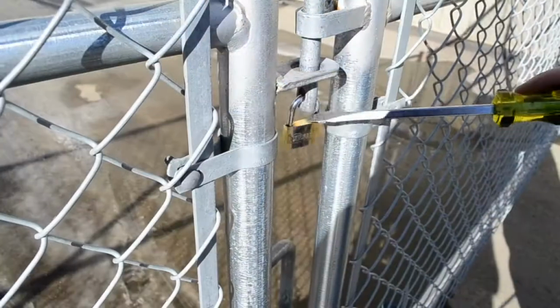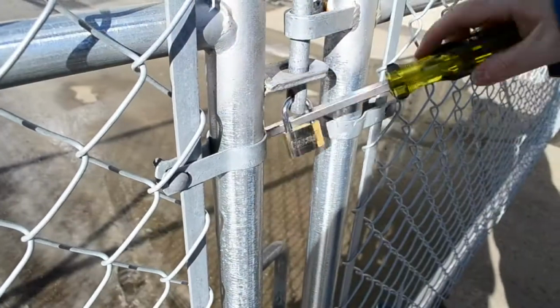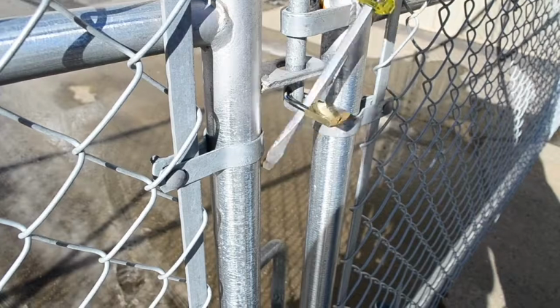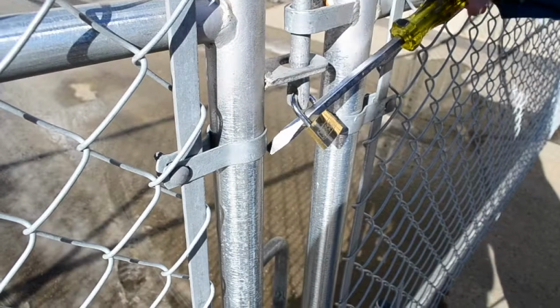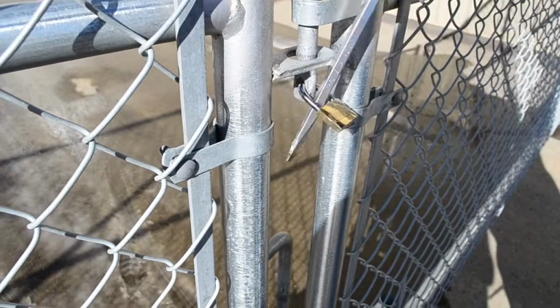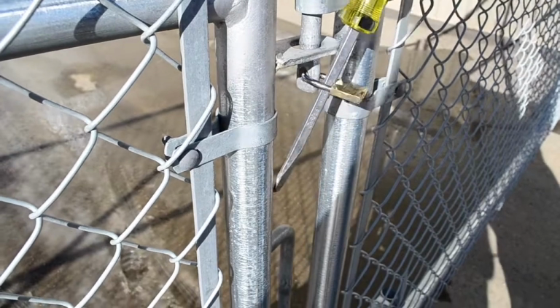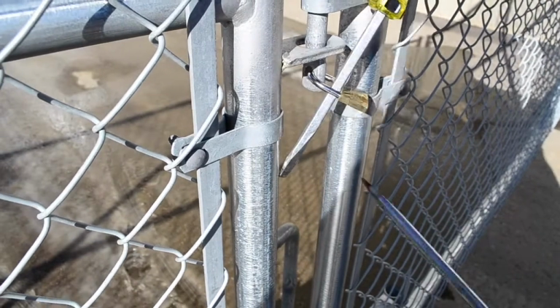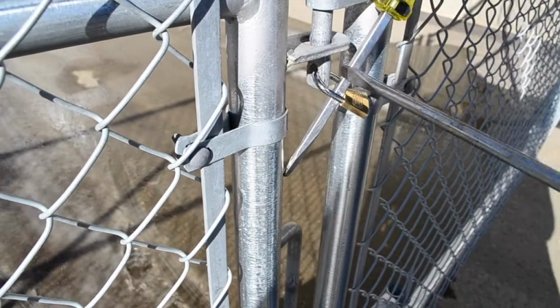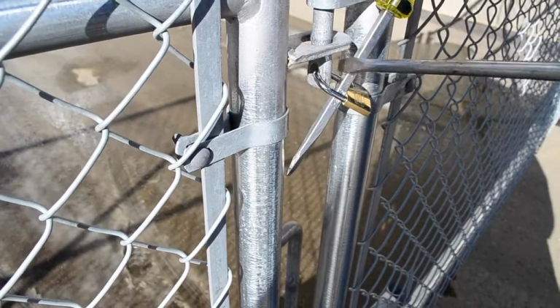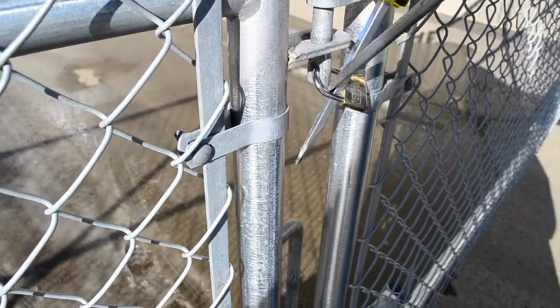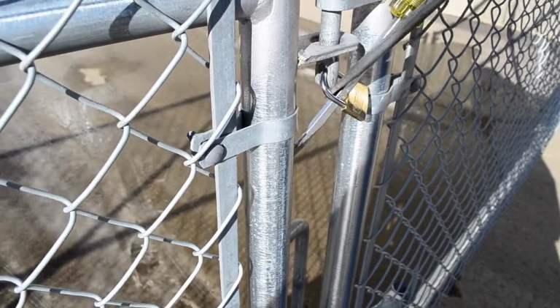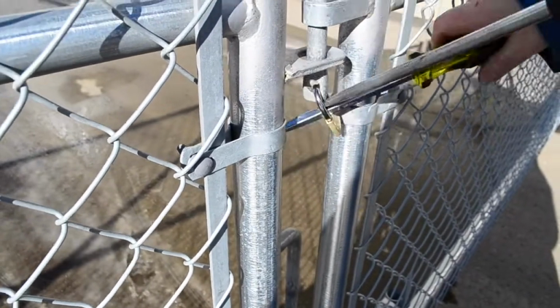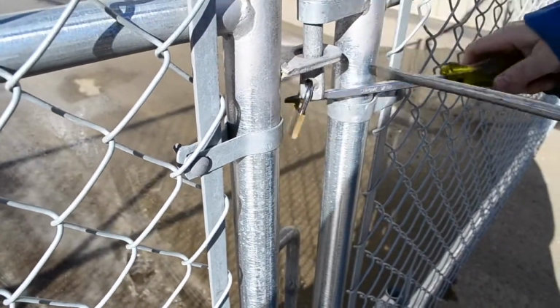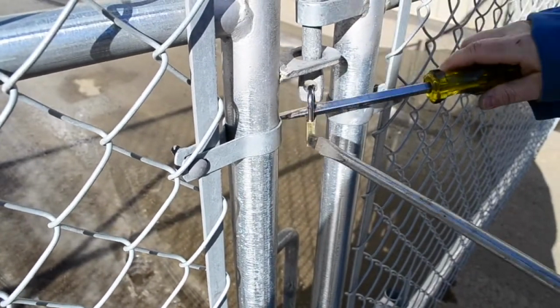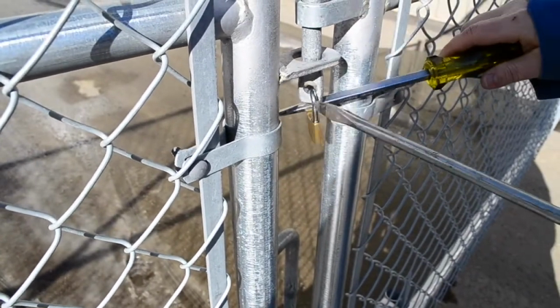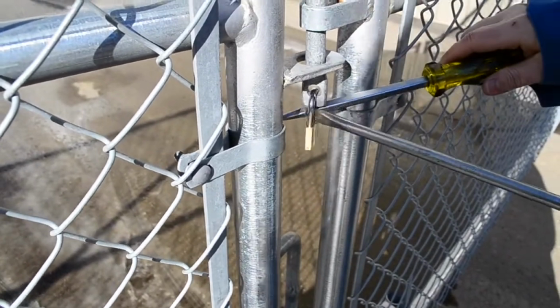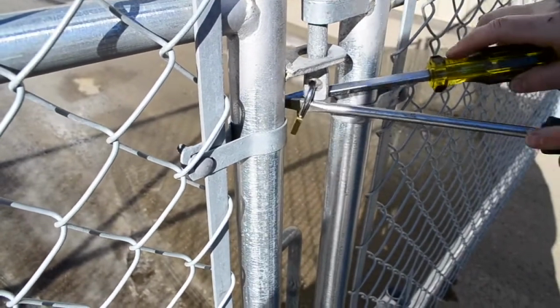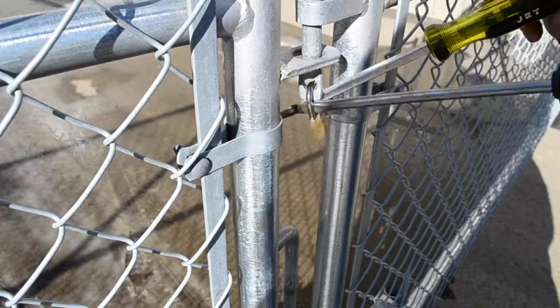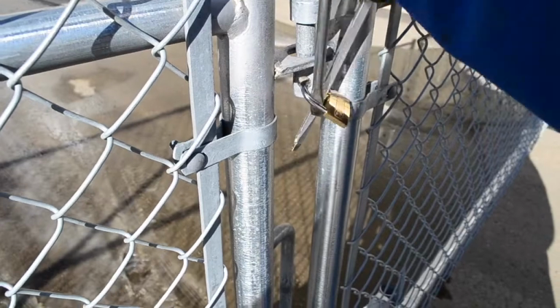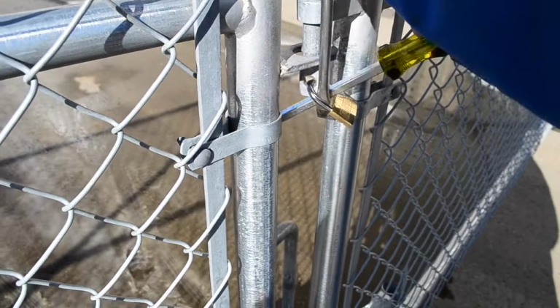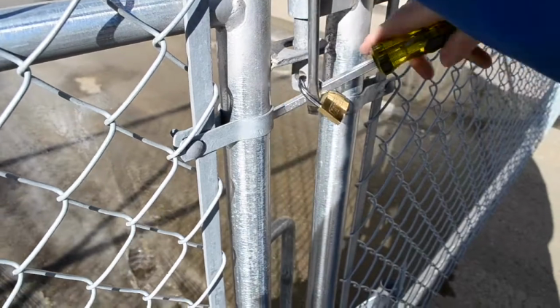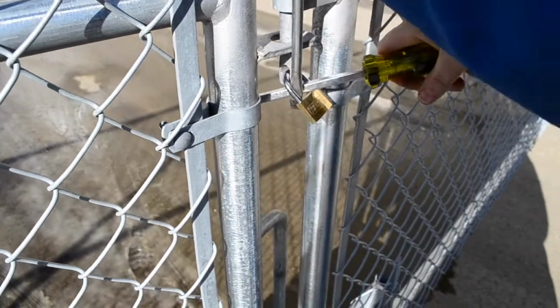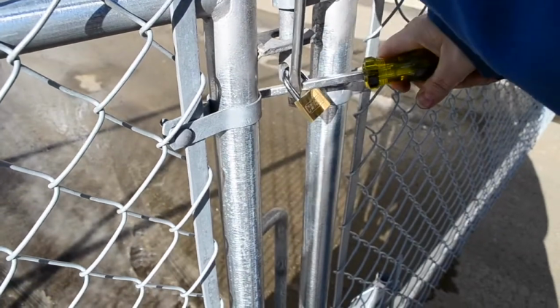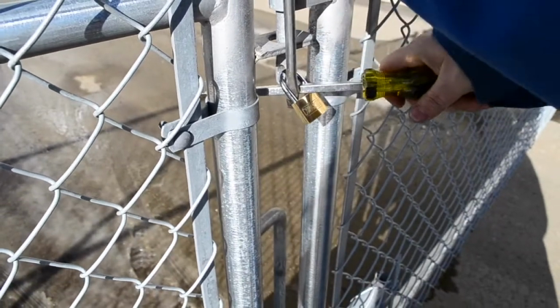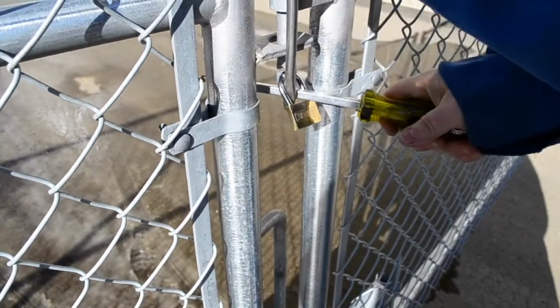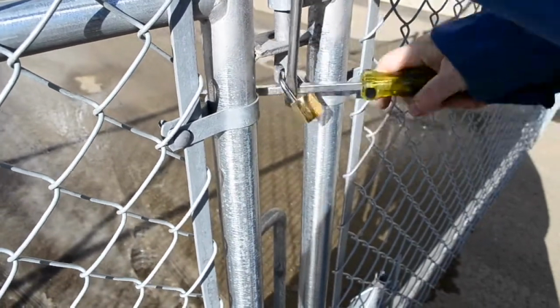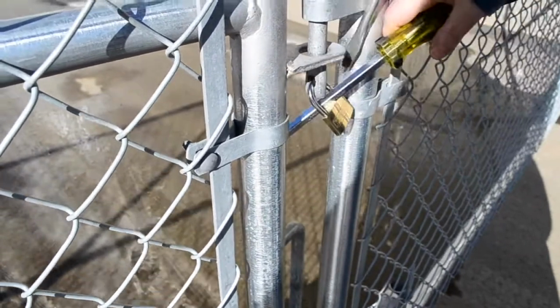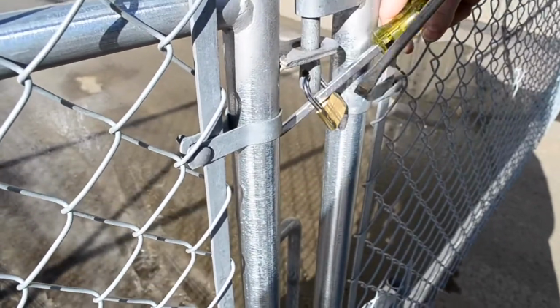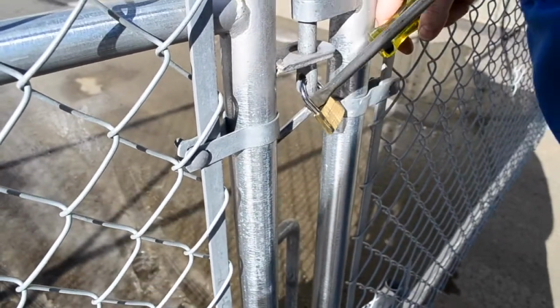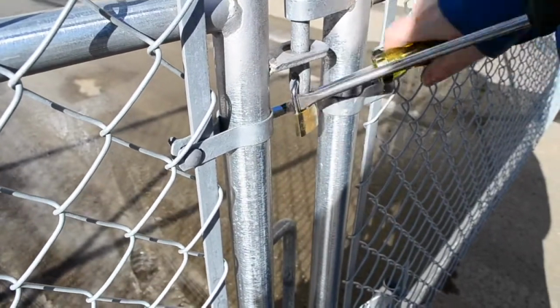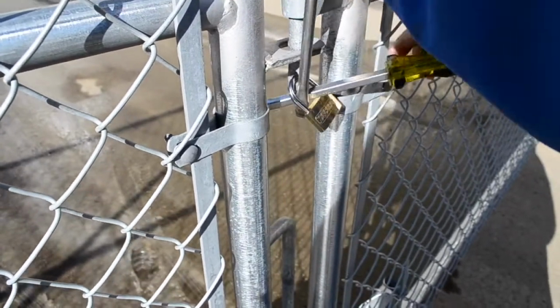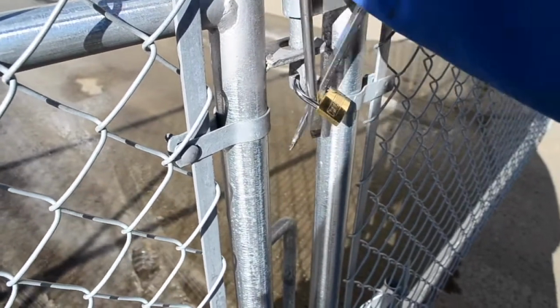Here we have a solid brass pin tumbler lock from the dollar store that can clearly be pried open with ease, even though it states on the package that this lock has heavy duty protection.